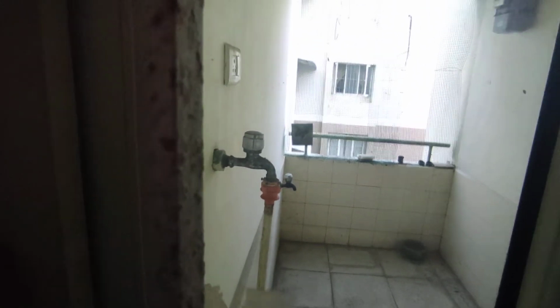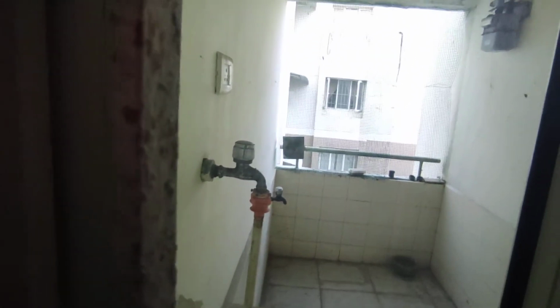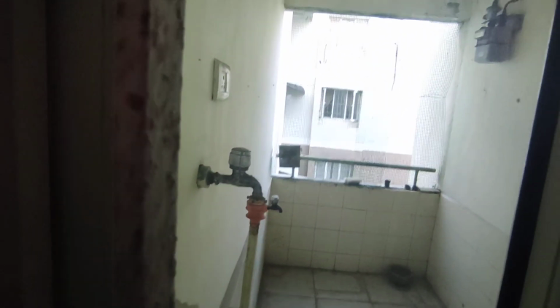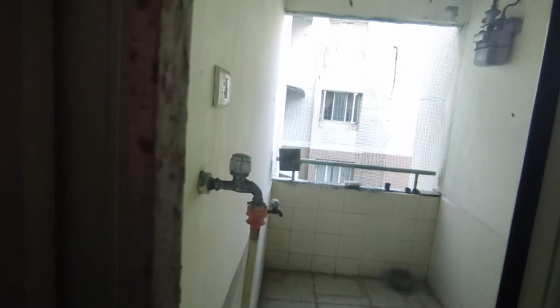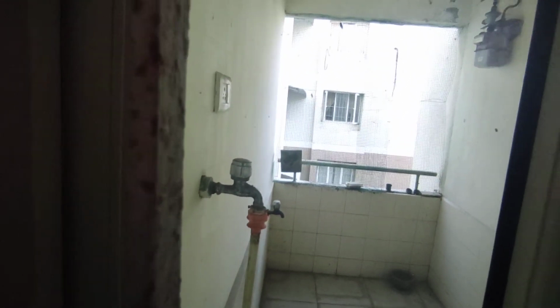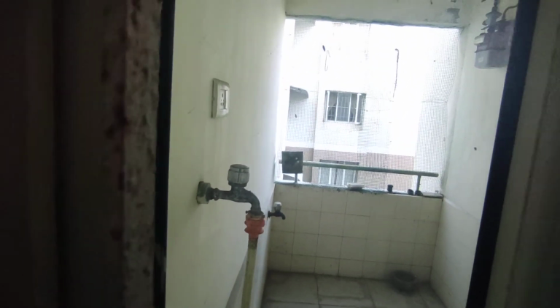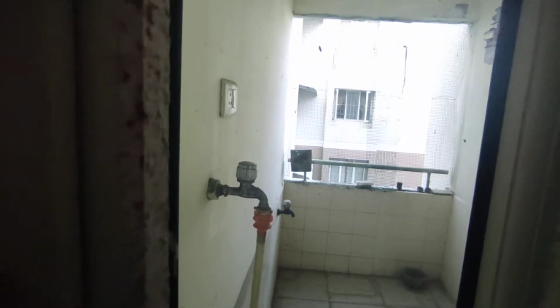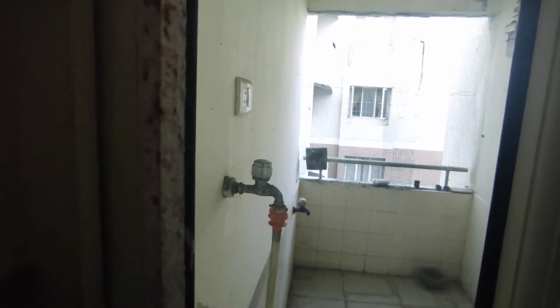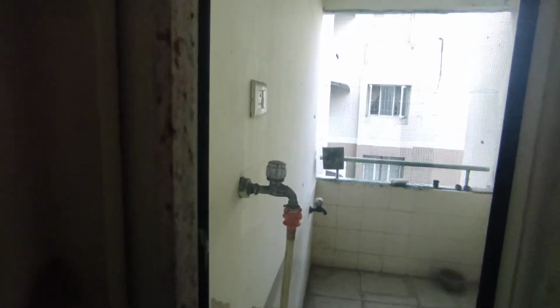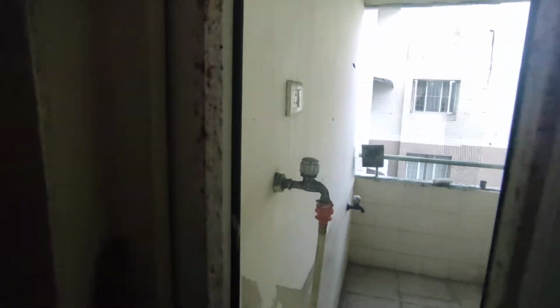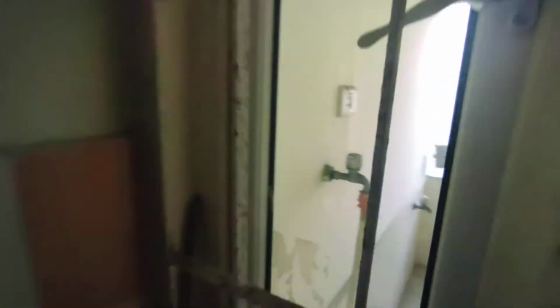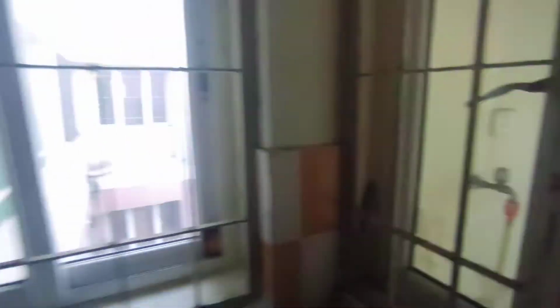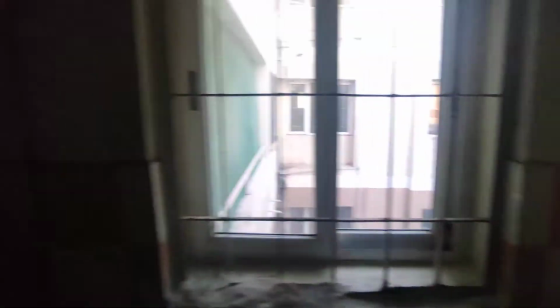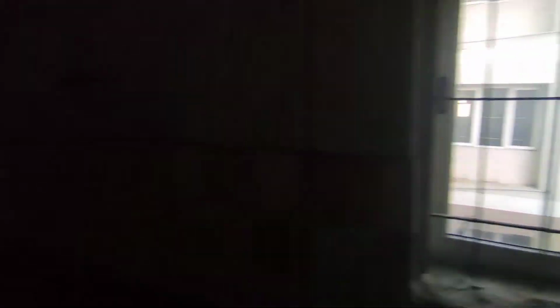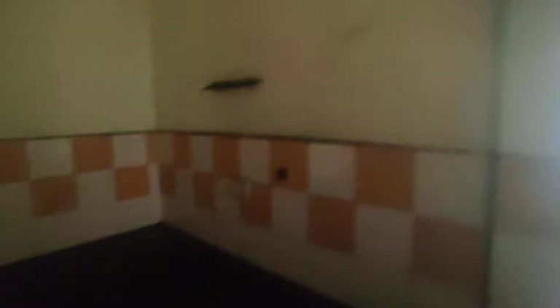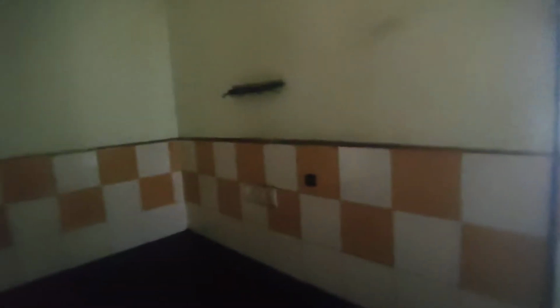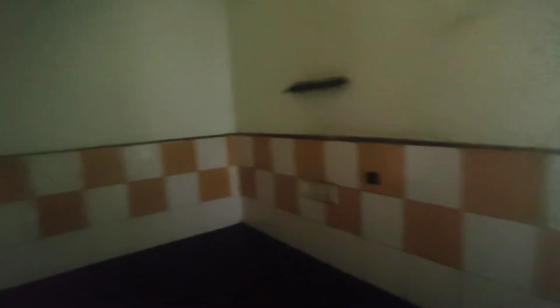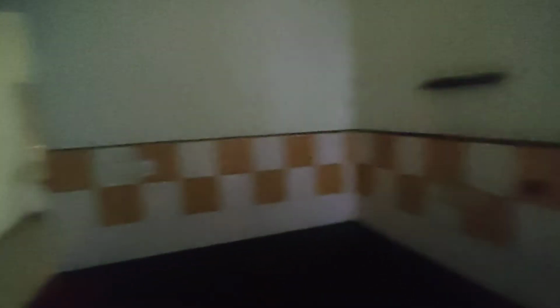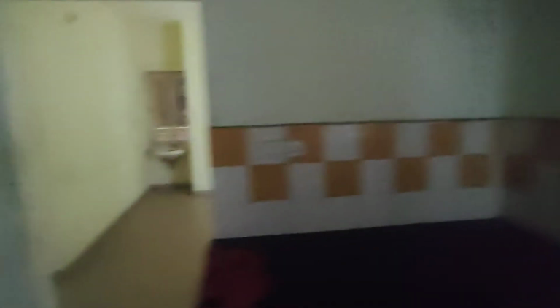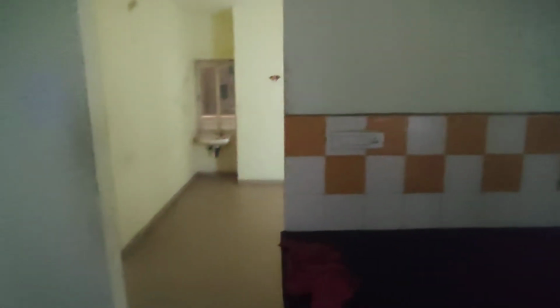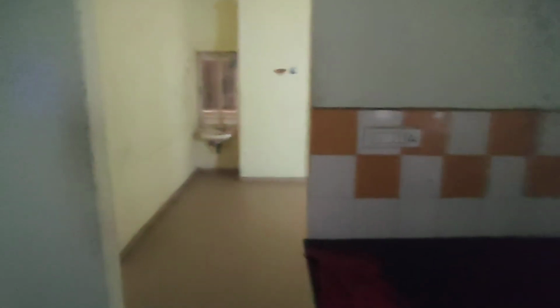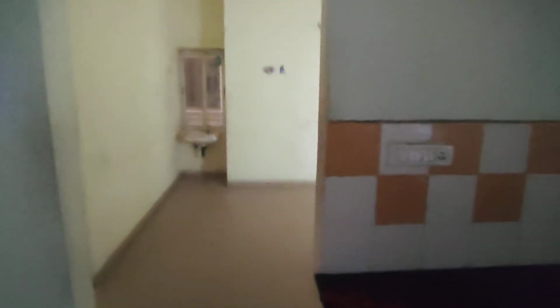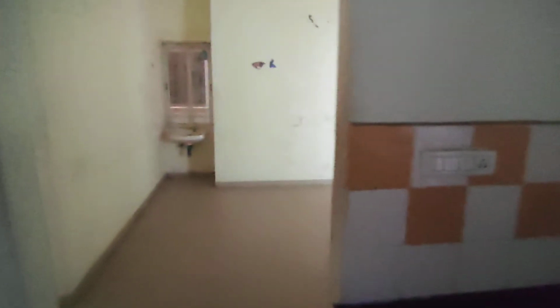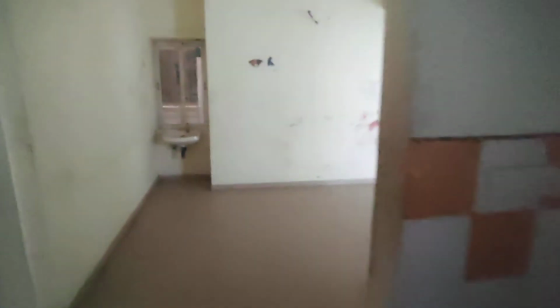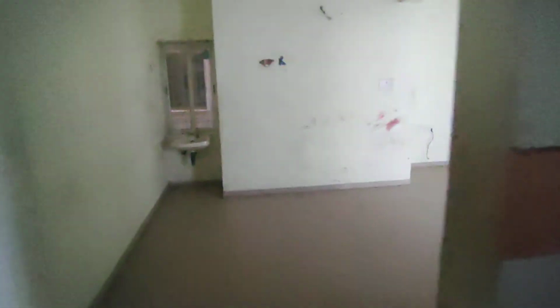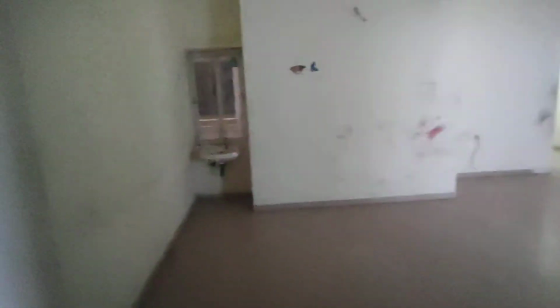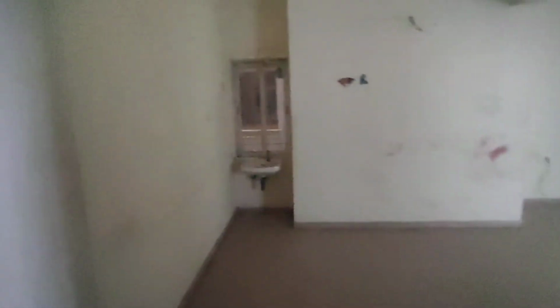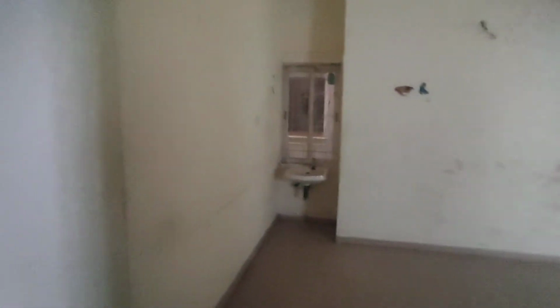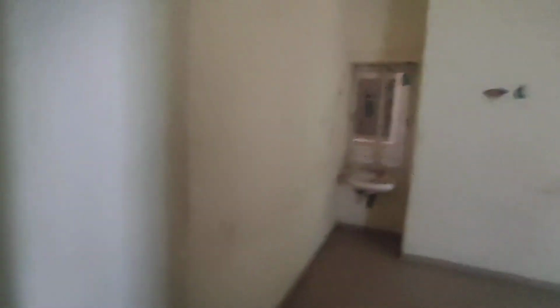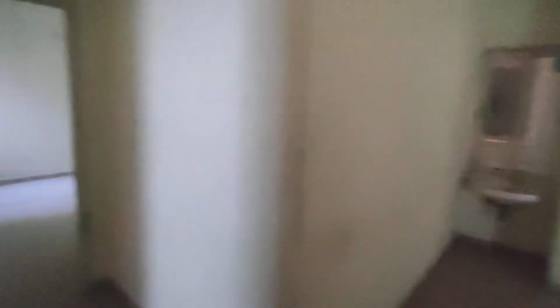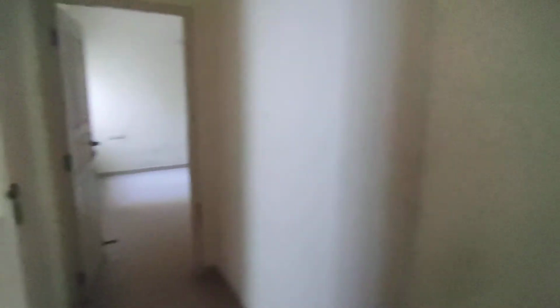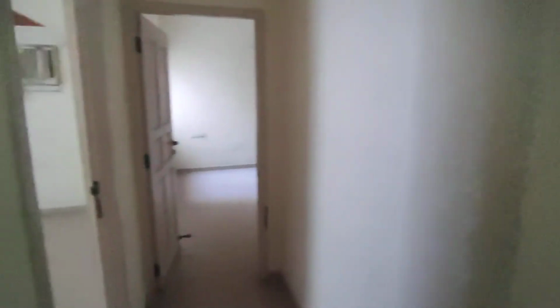The washing machine area is in this section. This is a utility room — the area of construction. This property is approximately 11 years old.